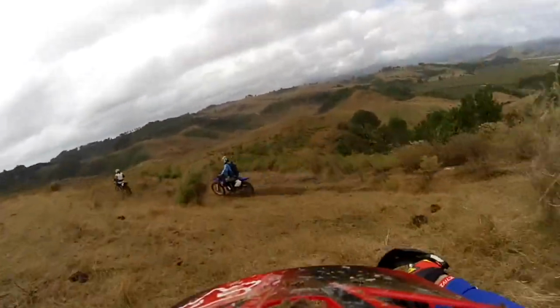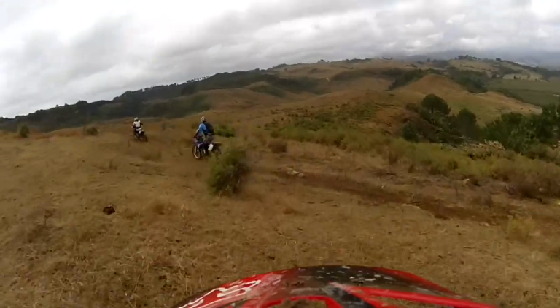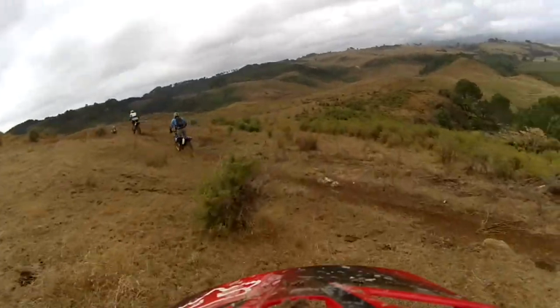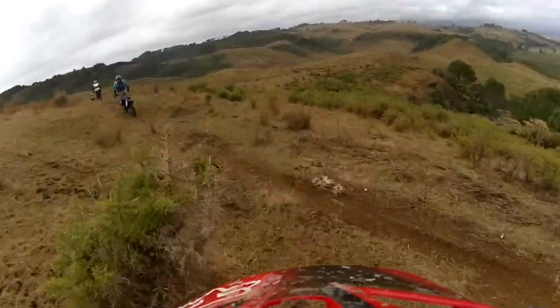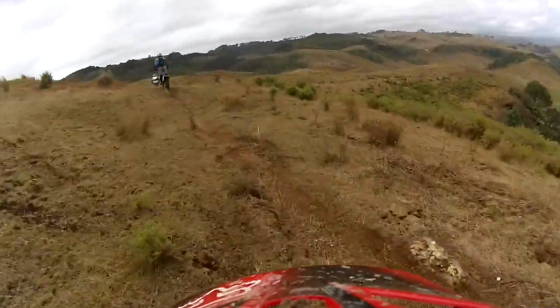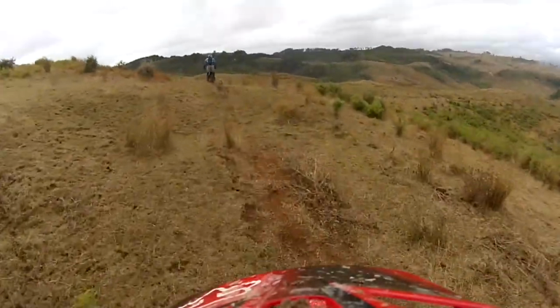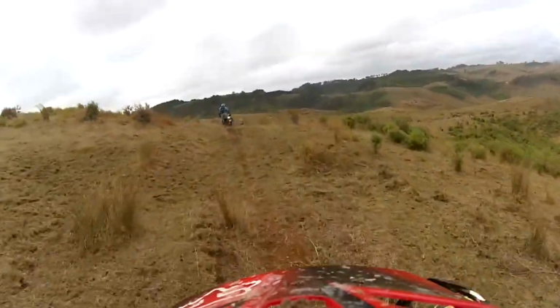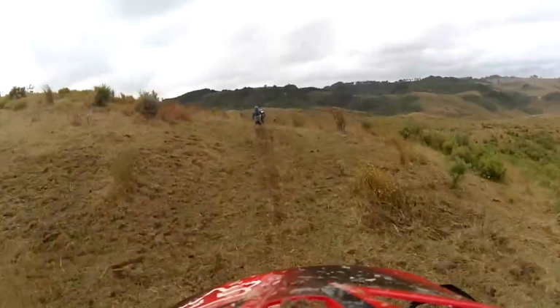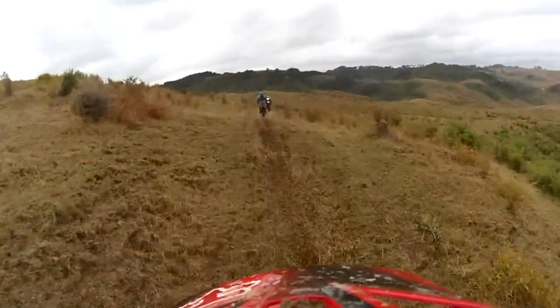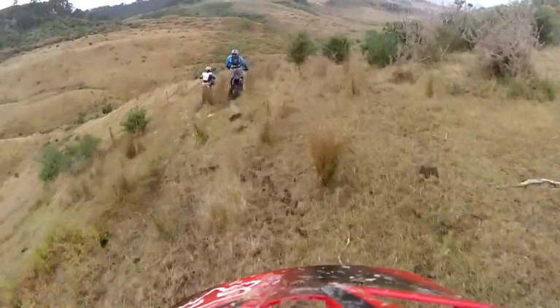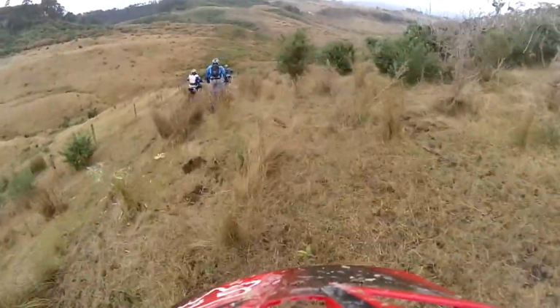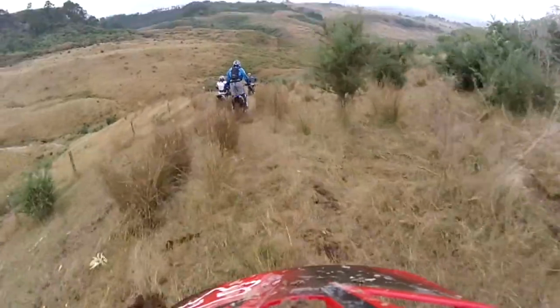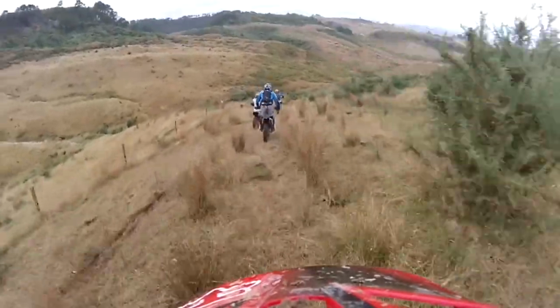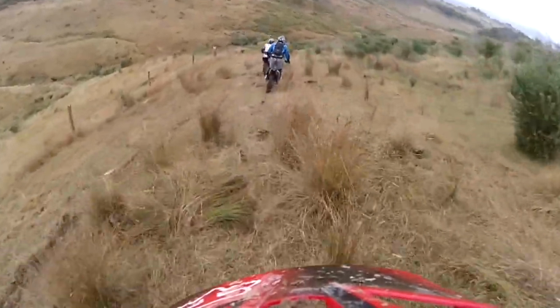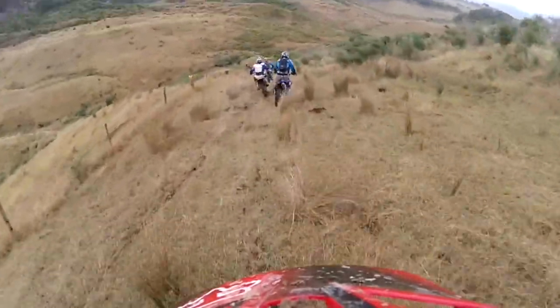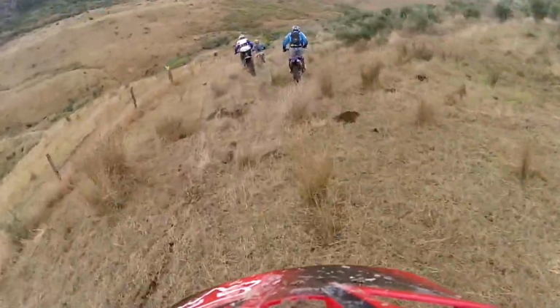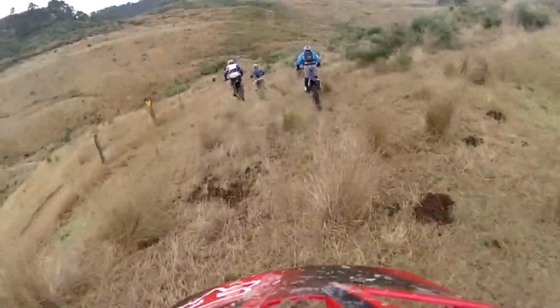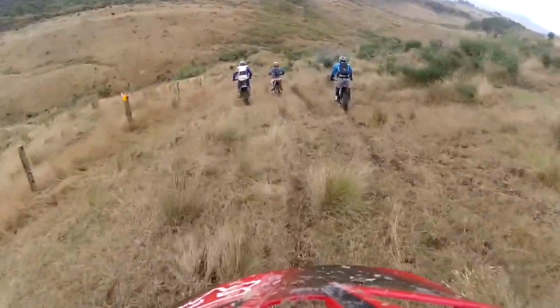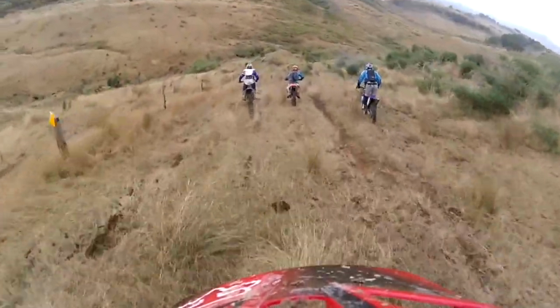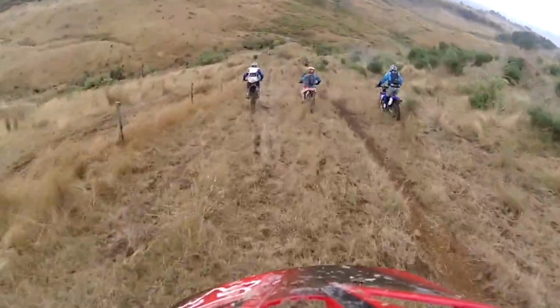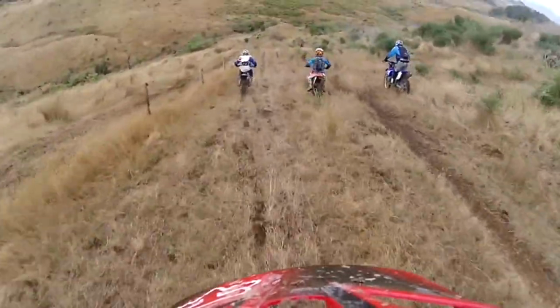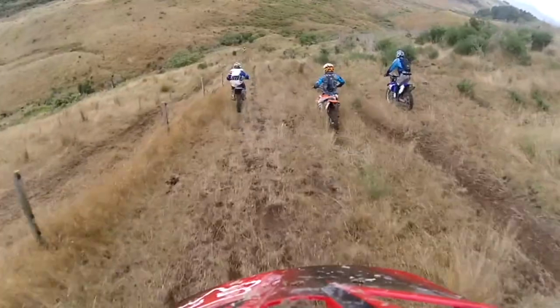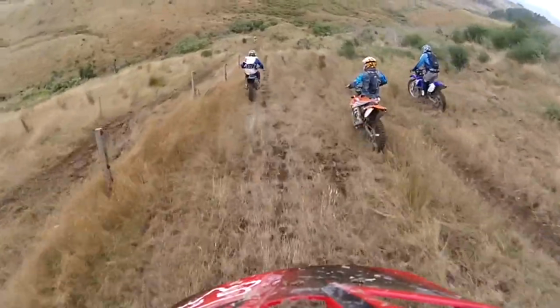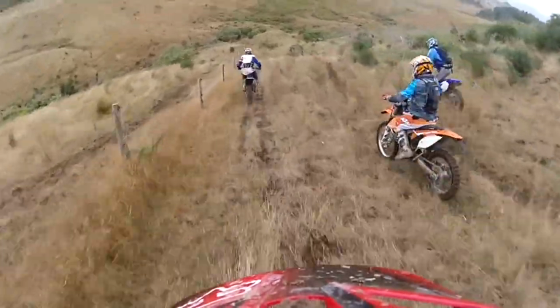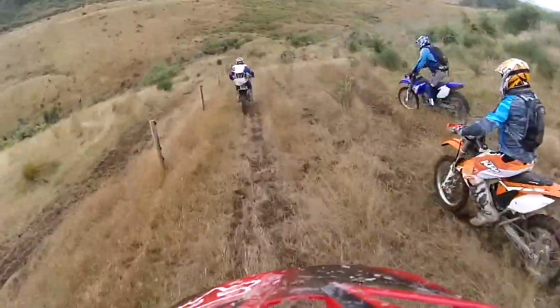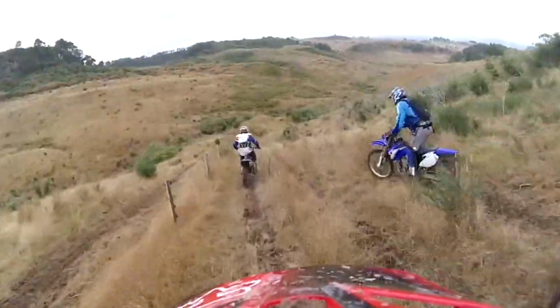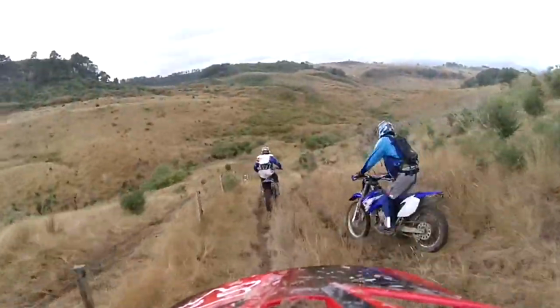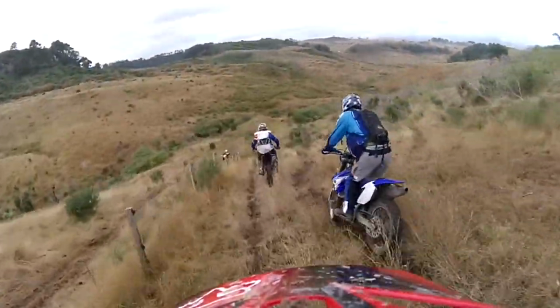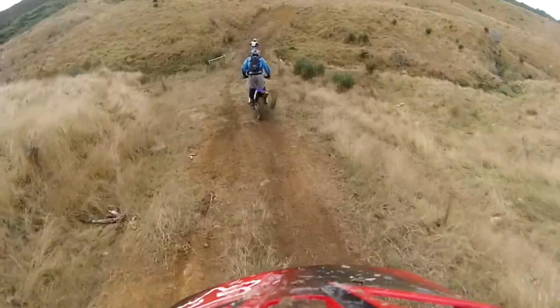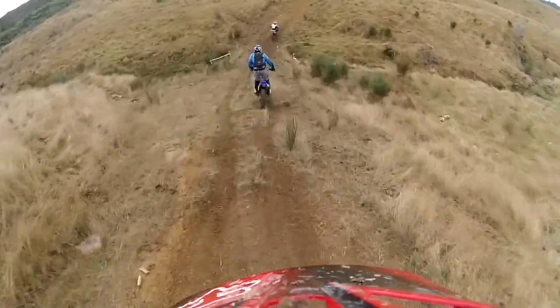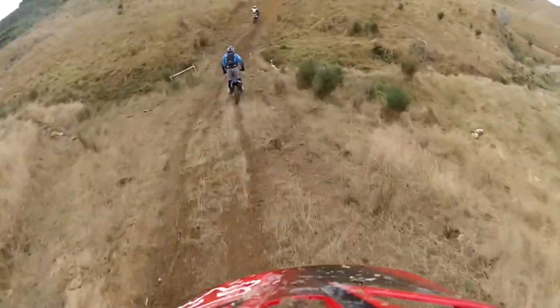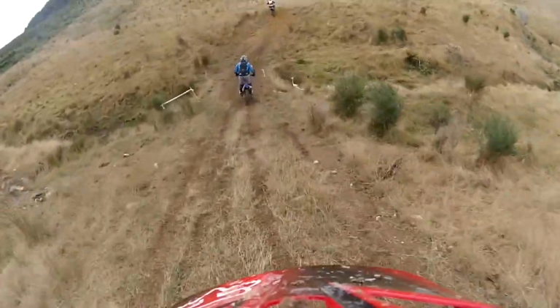Surprise surprise, who do we find? It's KTM 250 guy. And that's about the last time you see him as well.